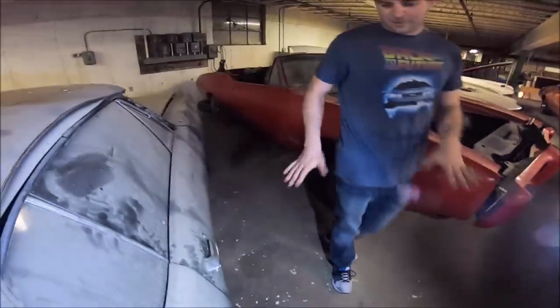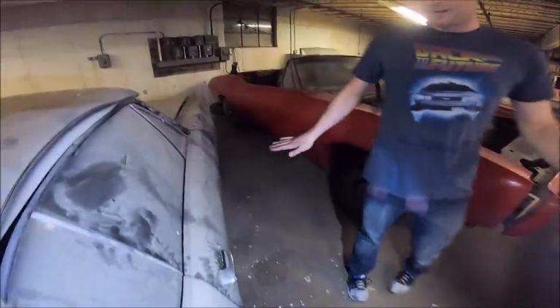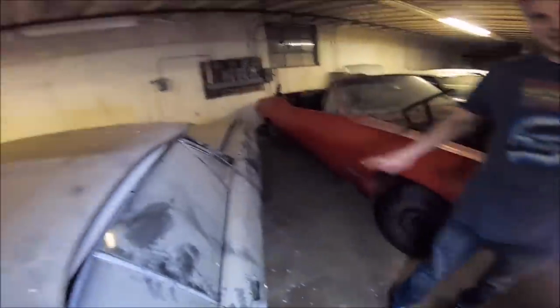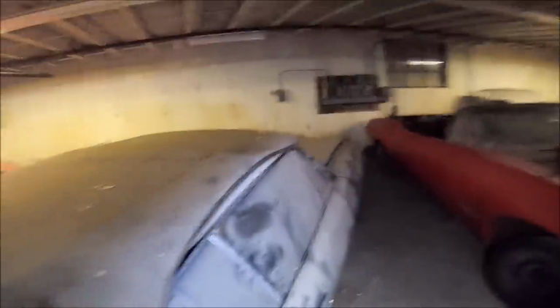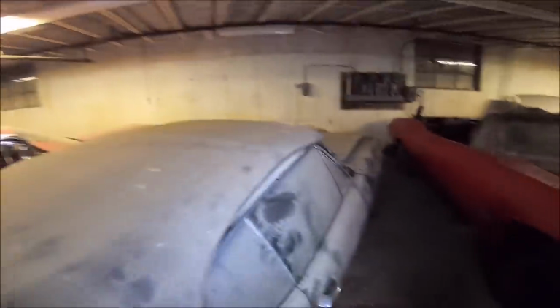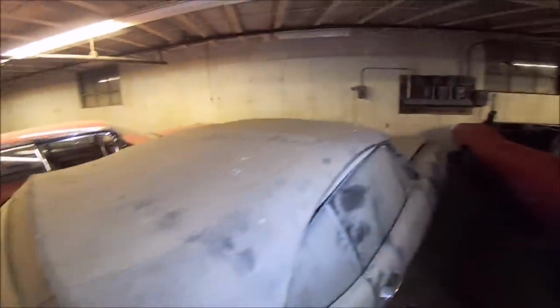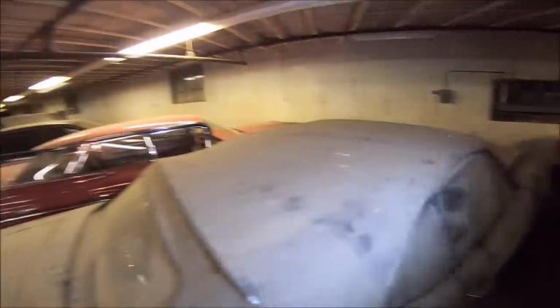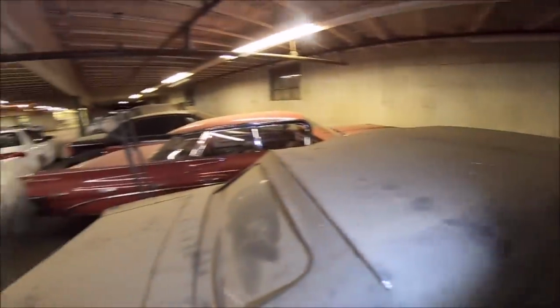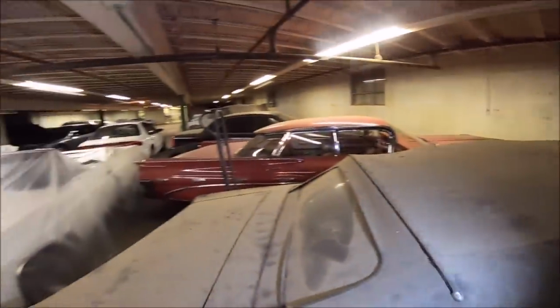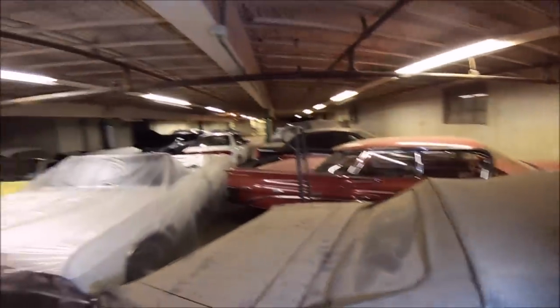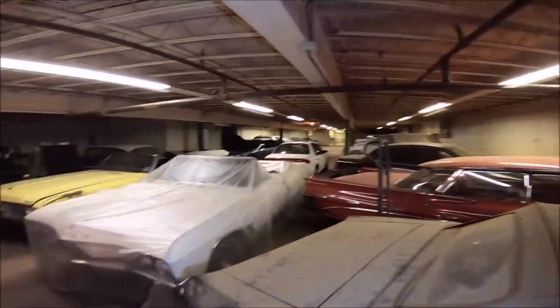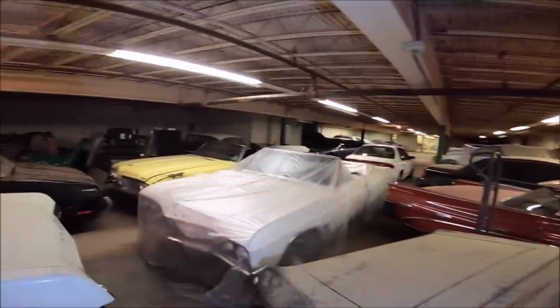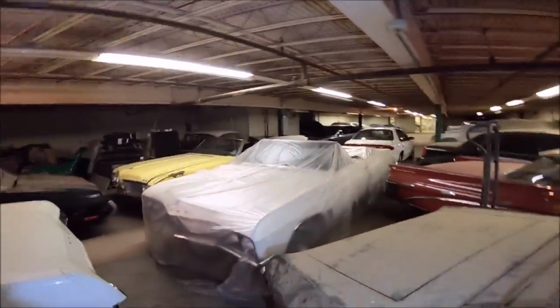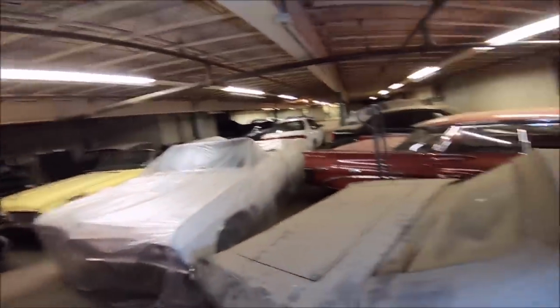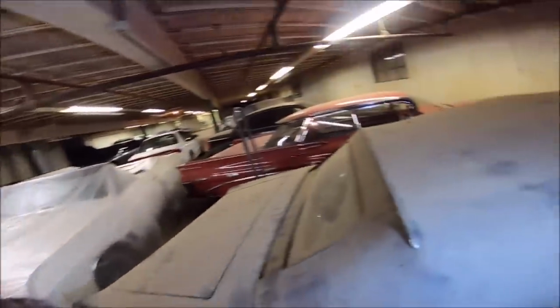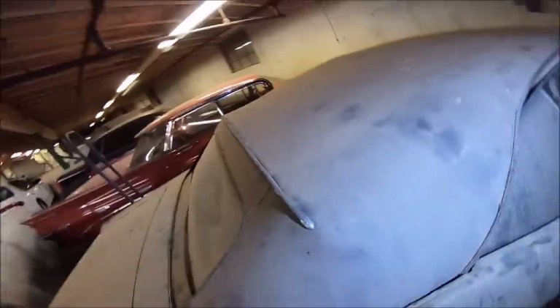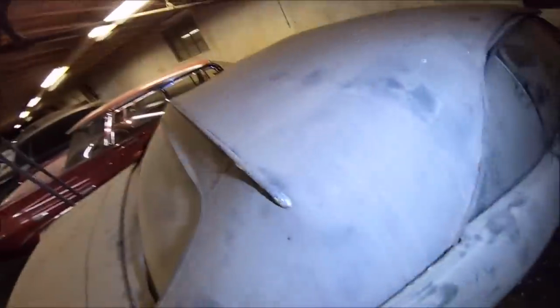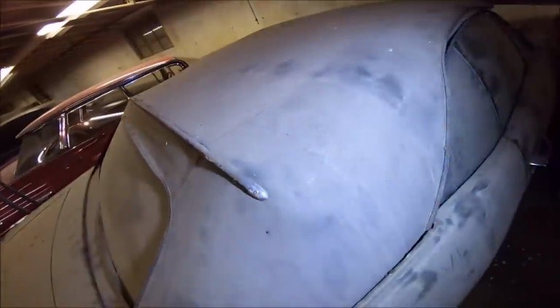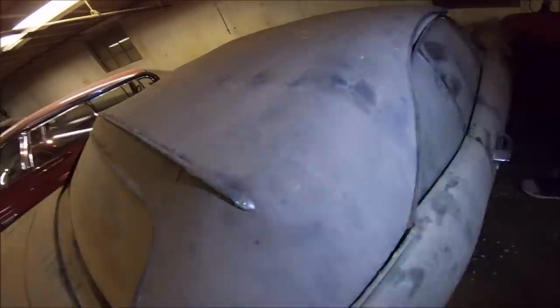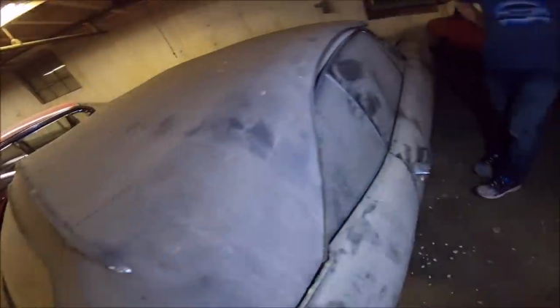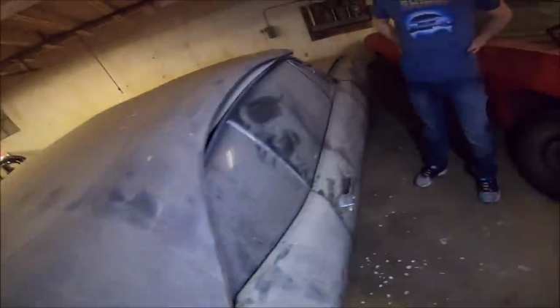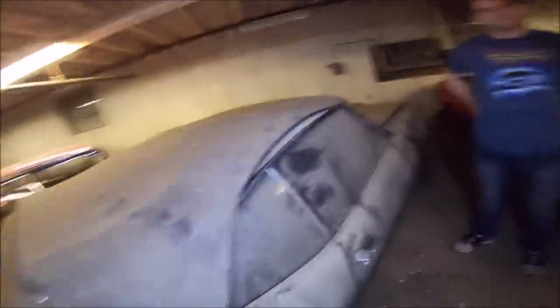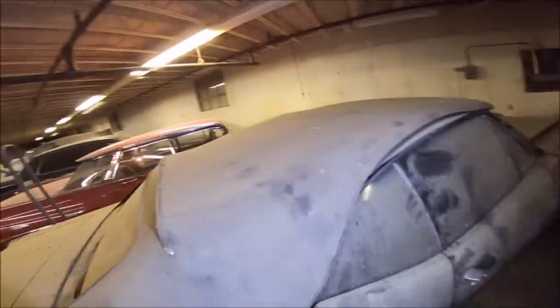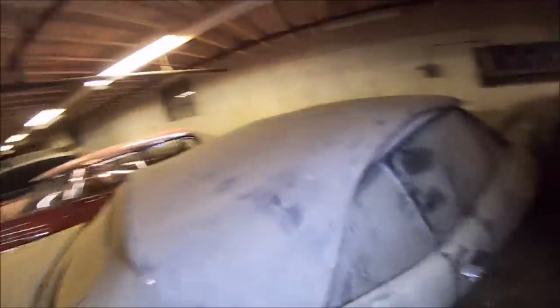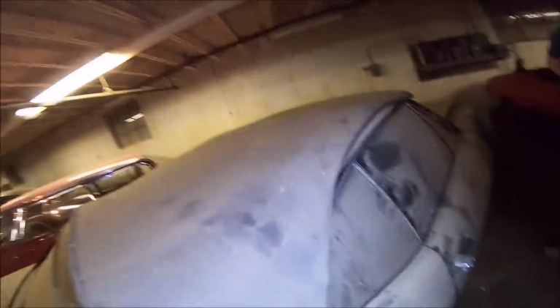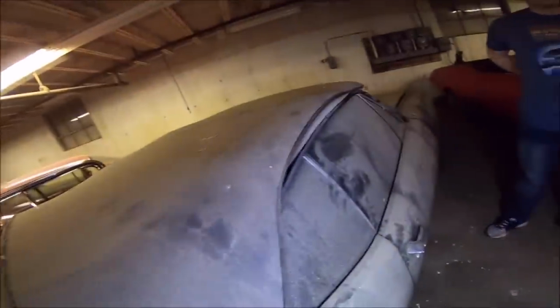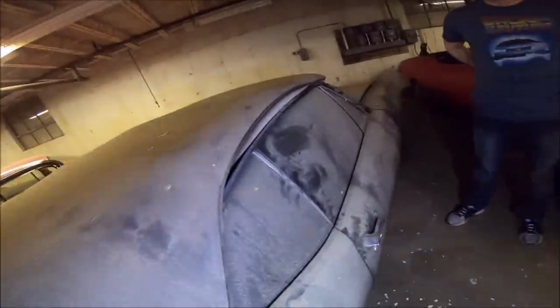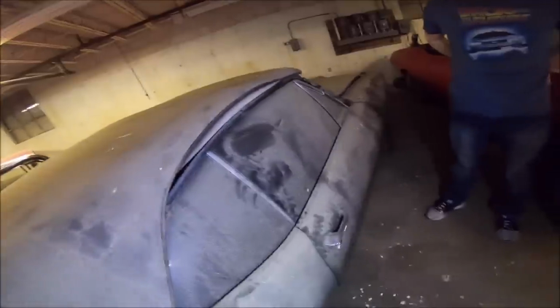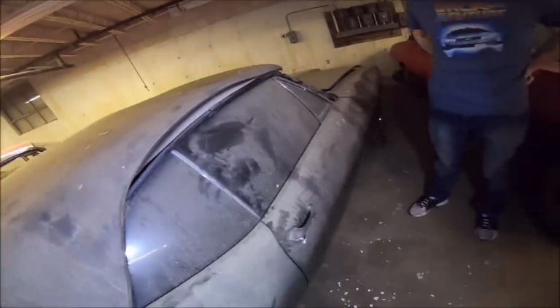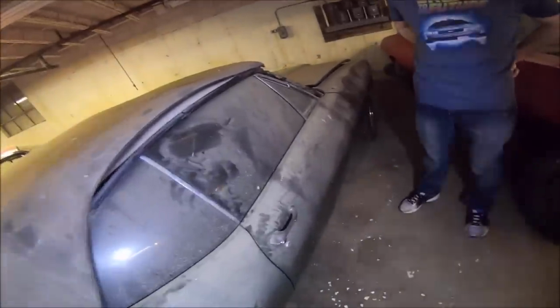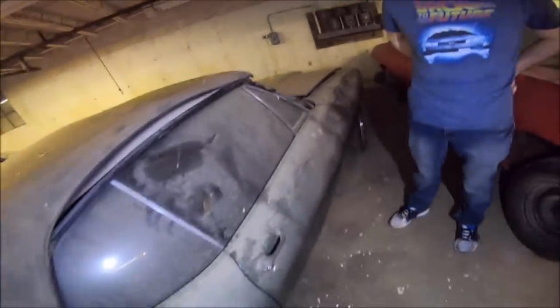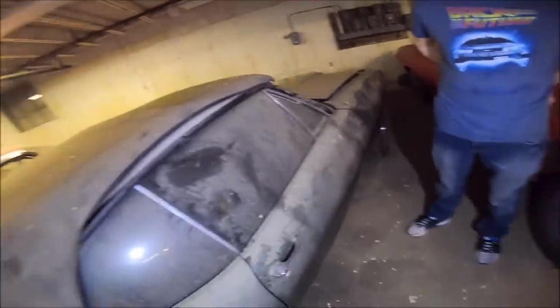They're in a concrete, heated storage facility. They're dusty, but dust is actually a preservative in some cases. Dust is way better than rust.